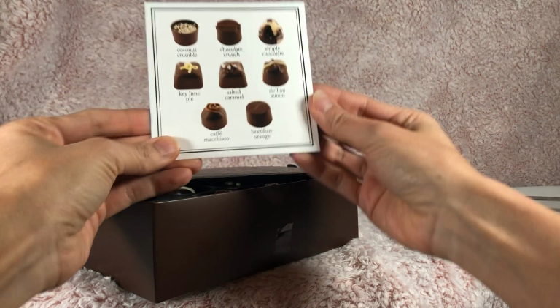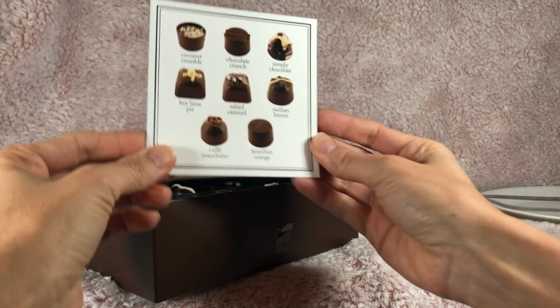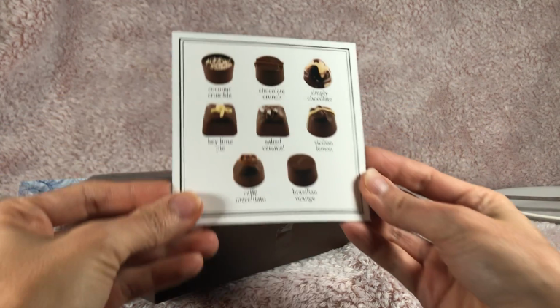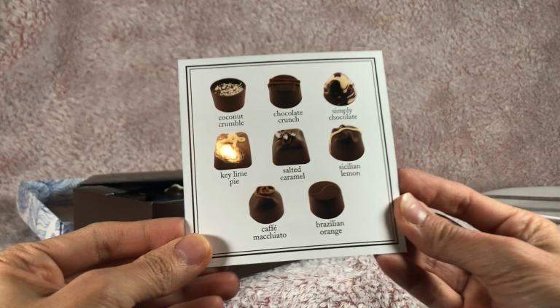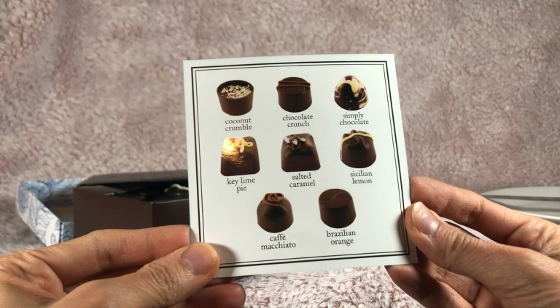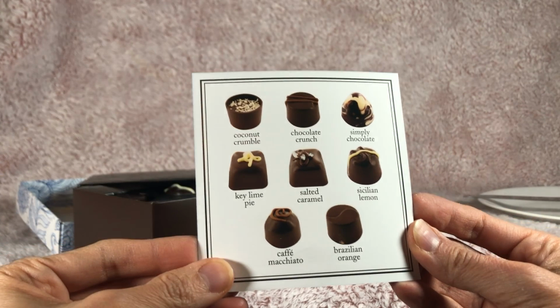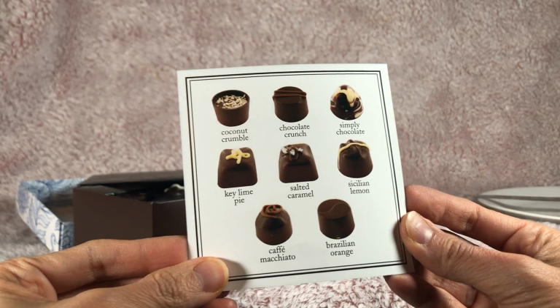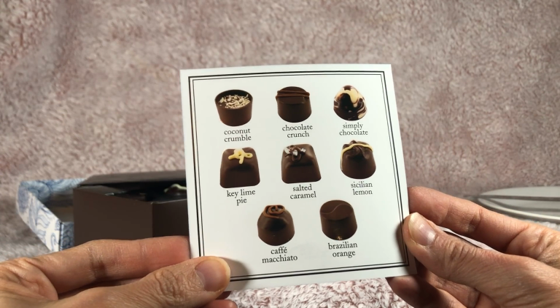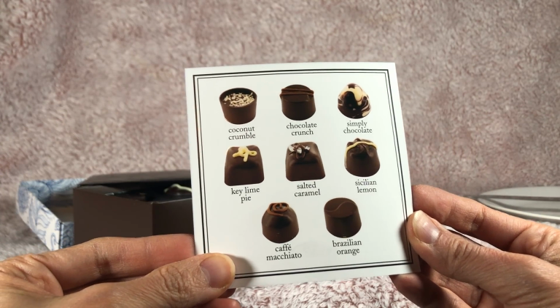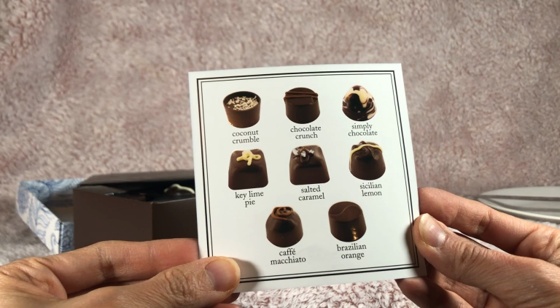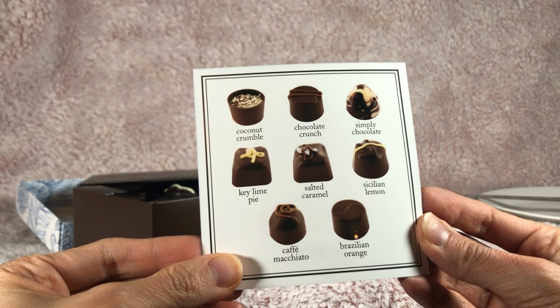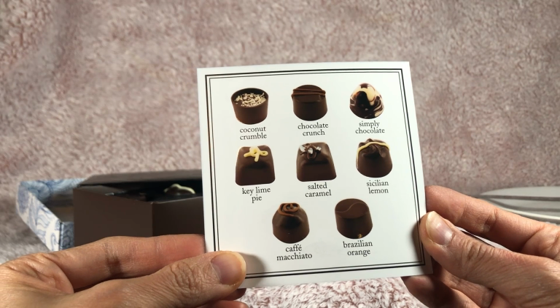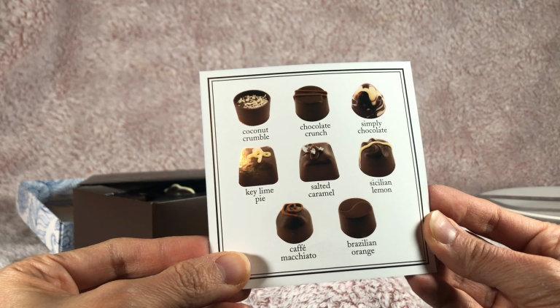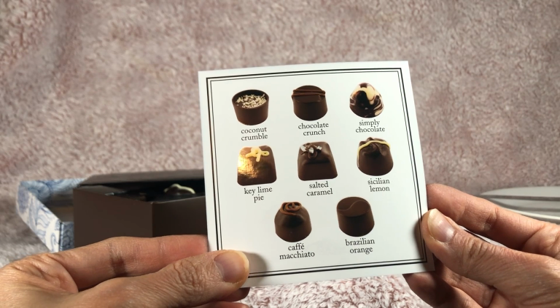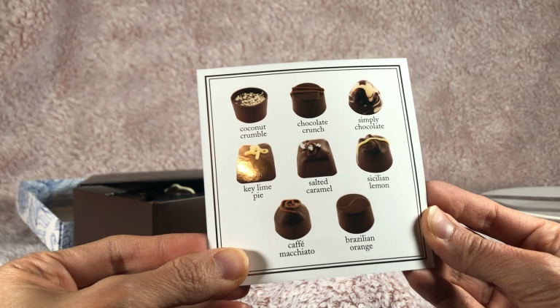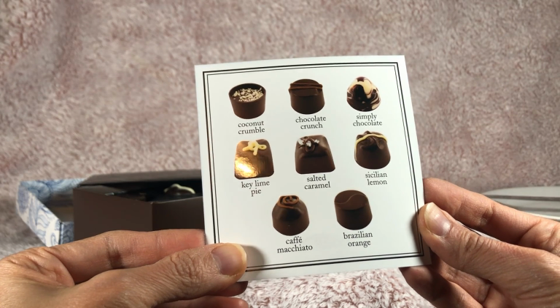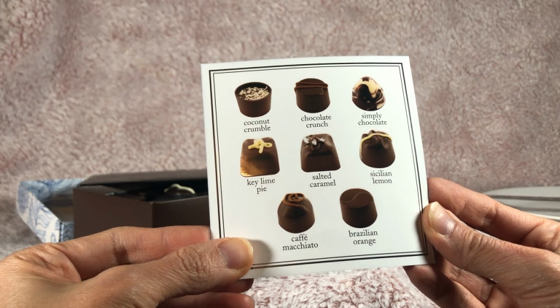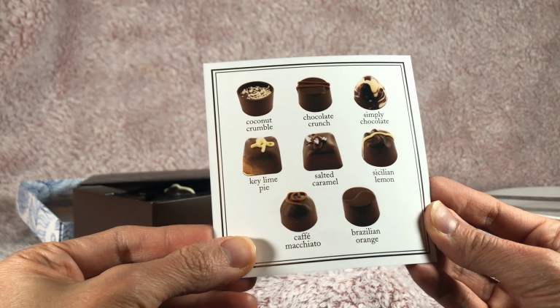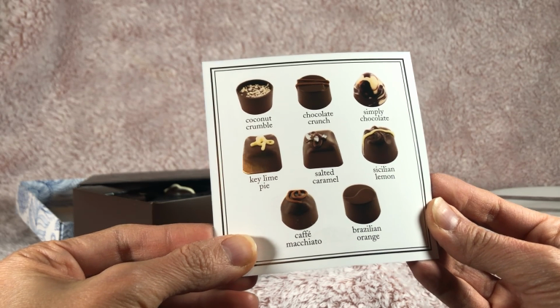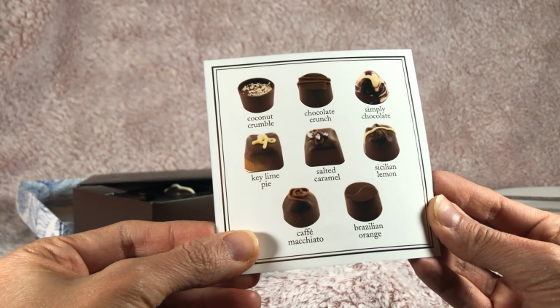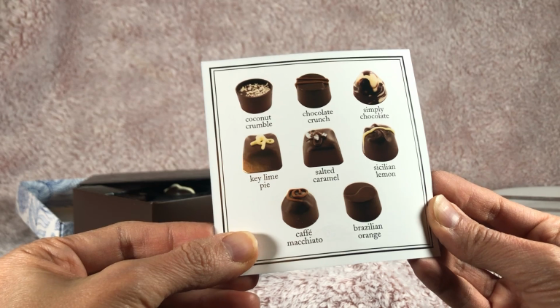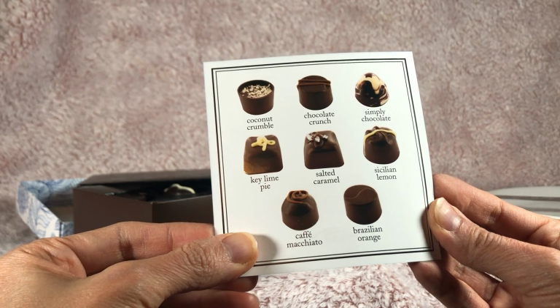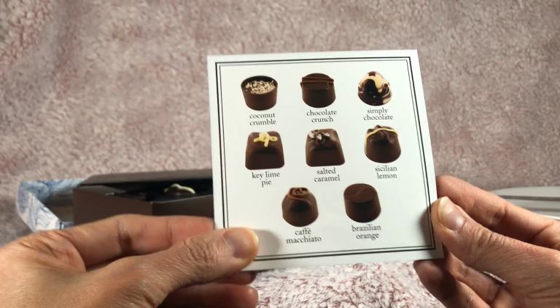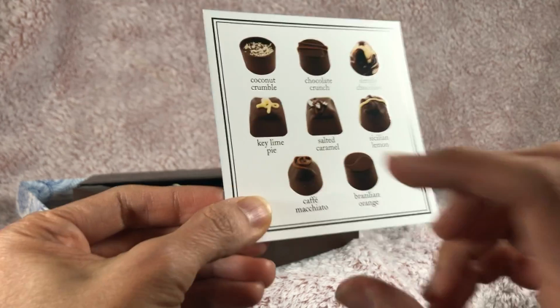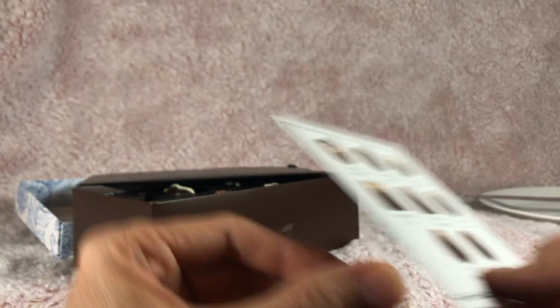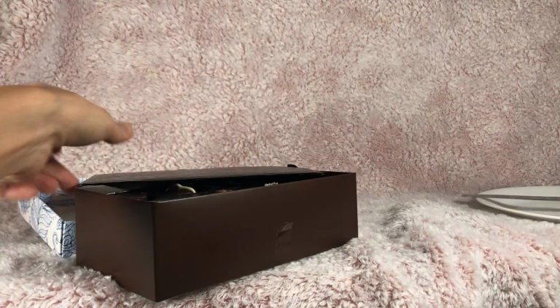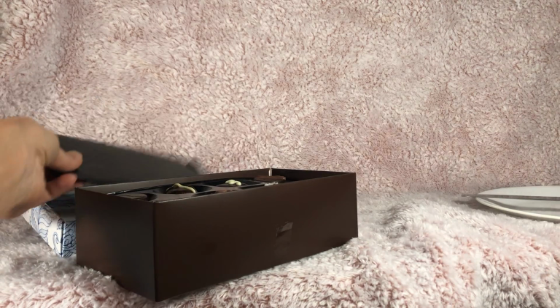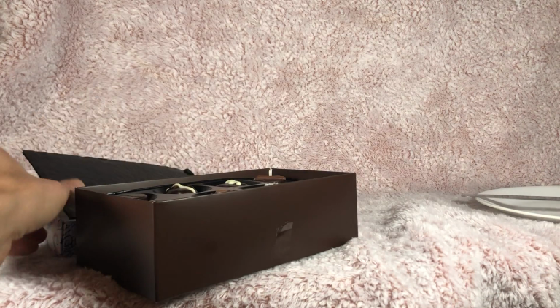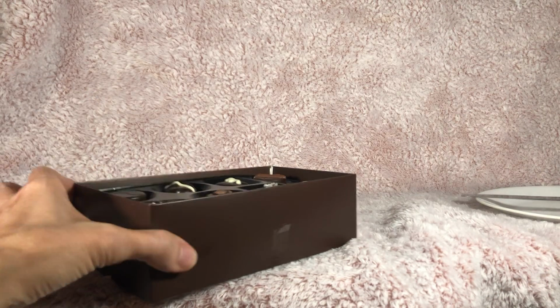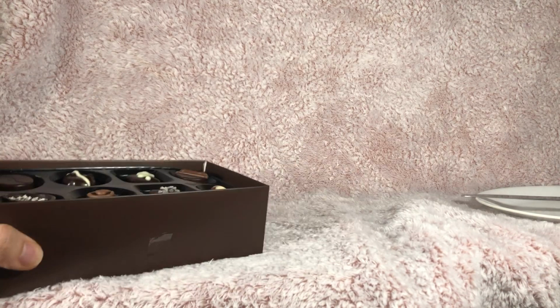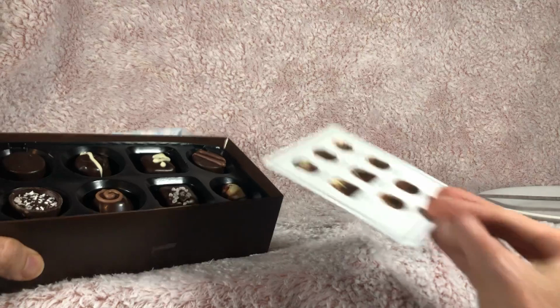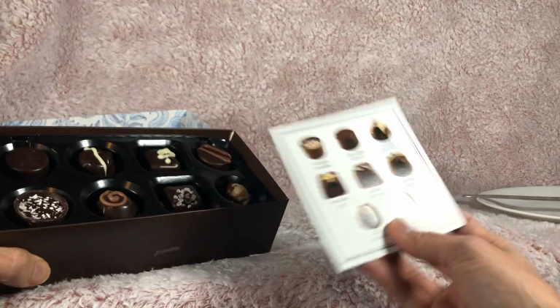It tells us what they are! Oh my goodness! We've got coconut crumble, chocolate crunch, simply chocolate, key lime pie, salted caramel, Sicilian lemon, cafe macchiato, and Brazilian orange! So let's give some of these a try.